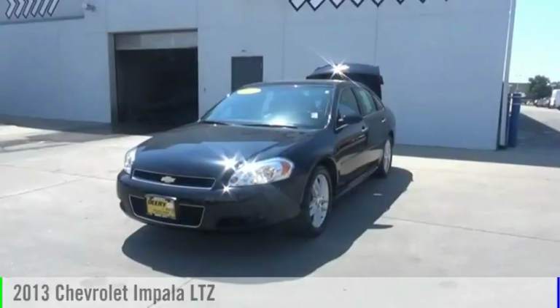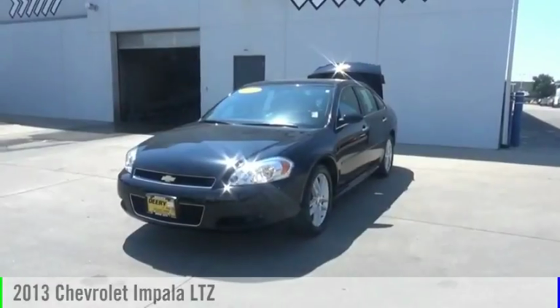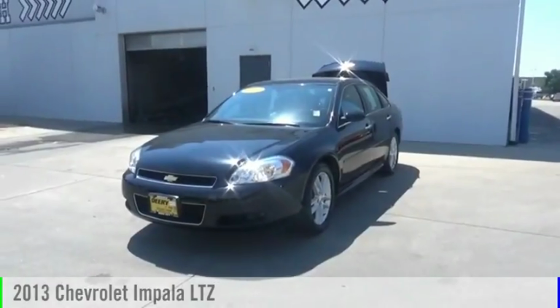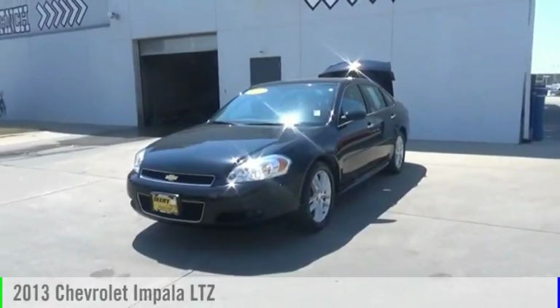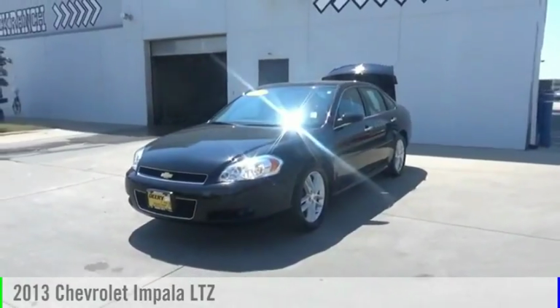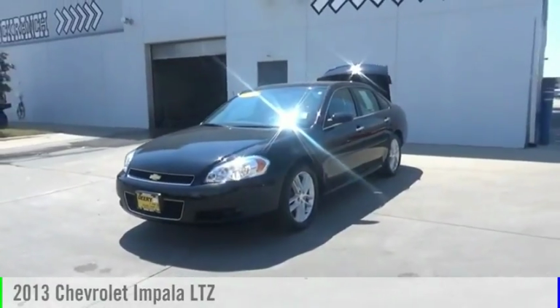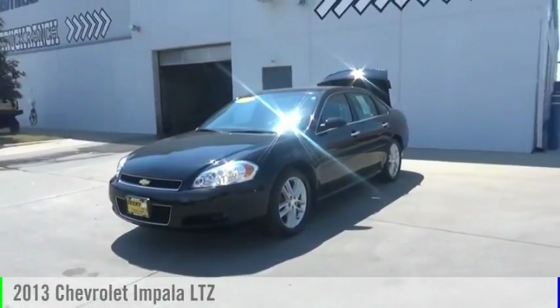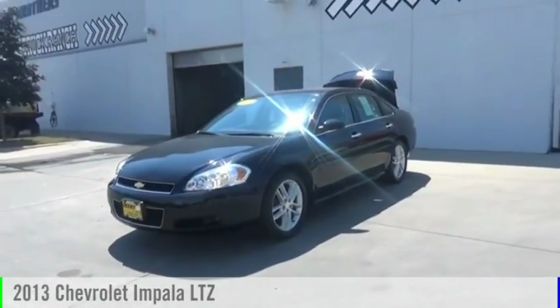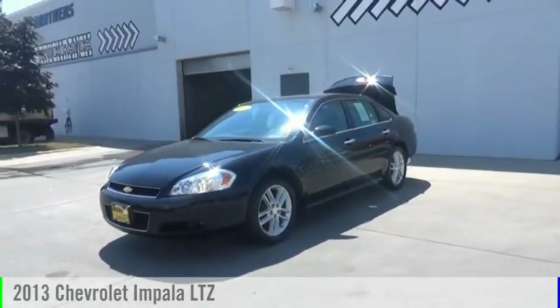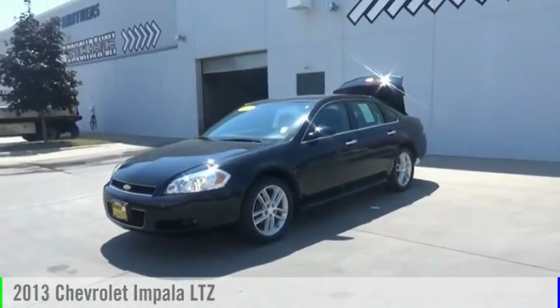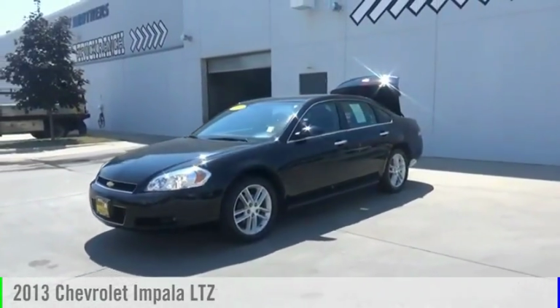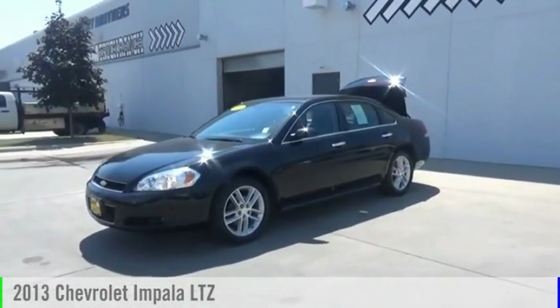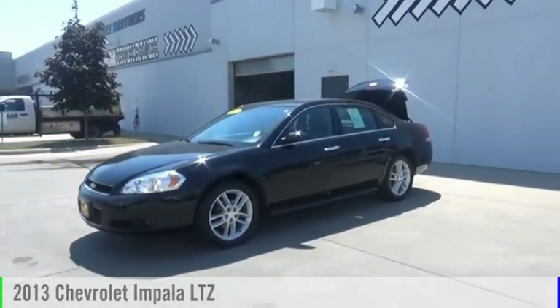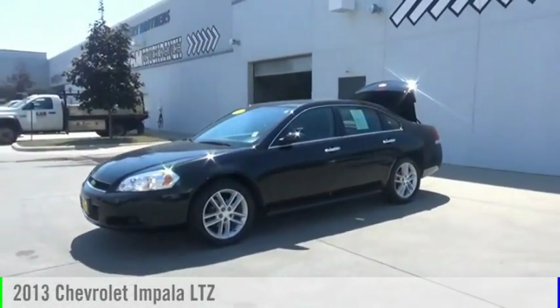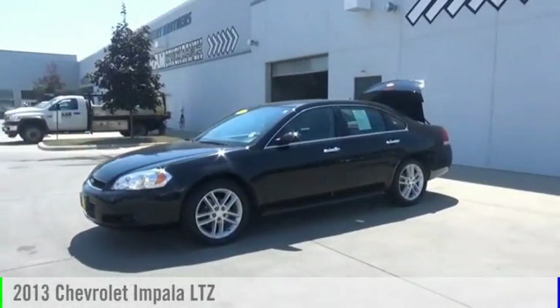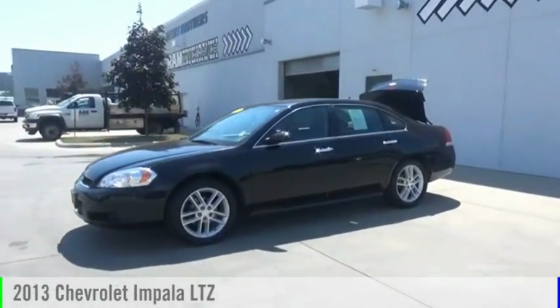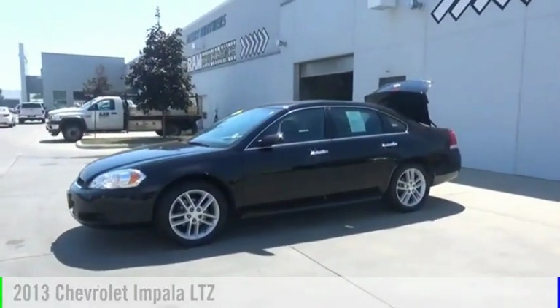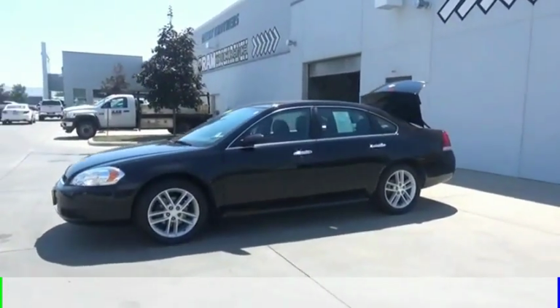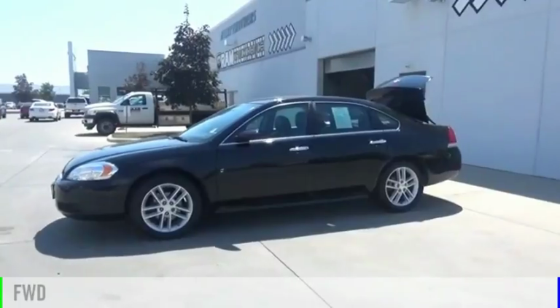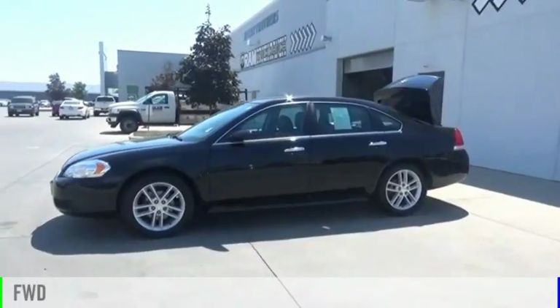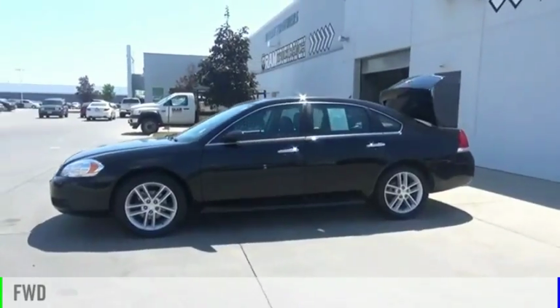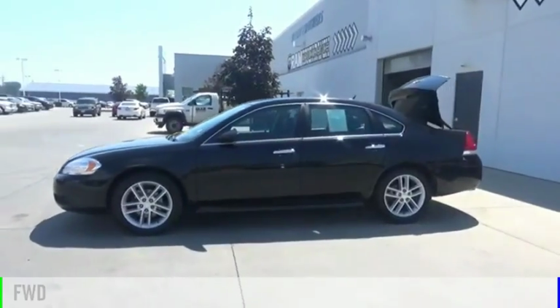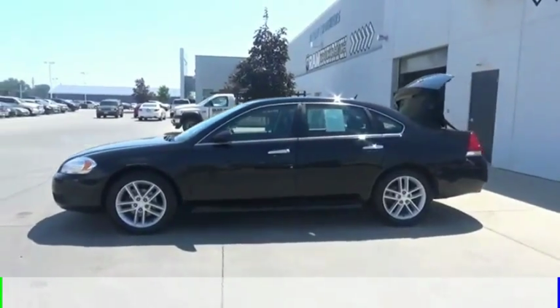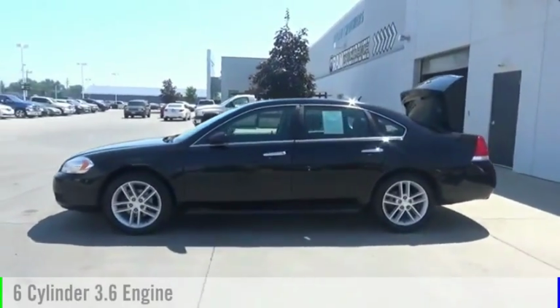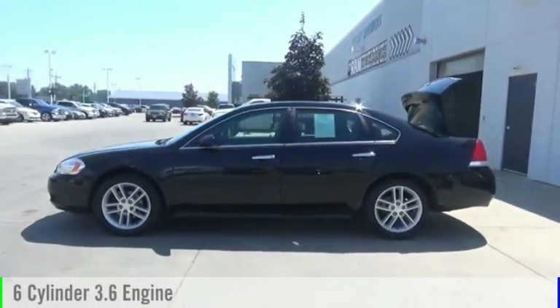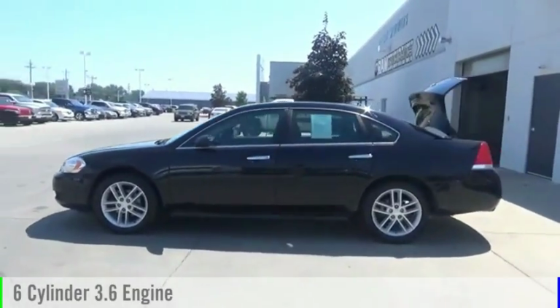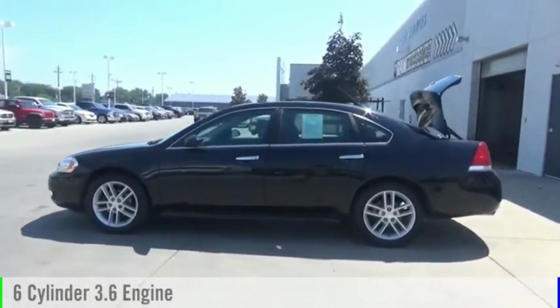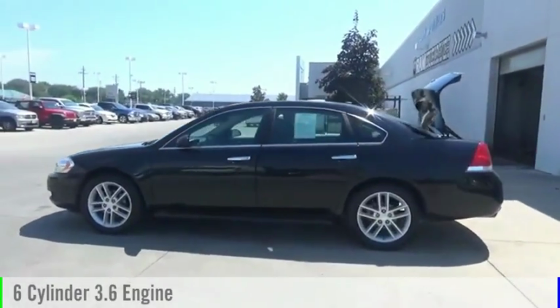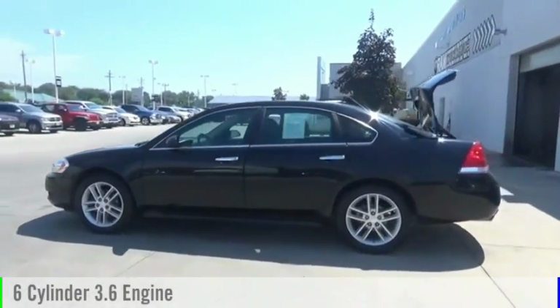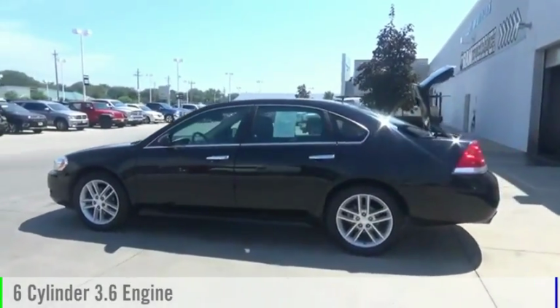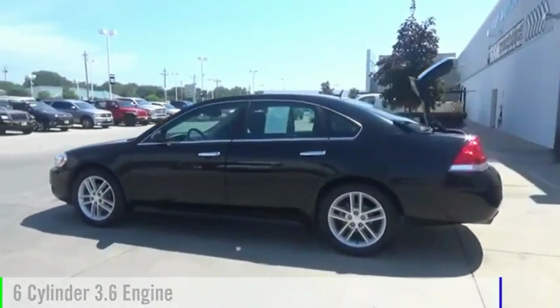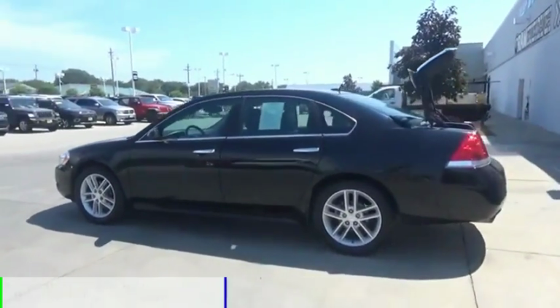We are pleased to show you the 2013 Impala. This vehicle is powered by a front-wheel drive, six-cylinder, 3.6-liter engine.